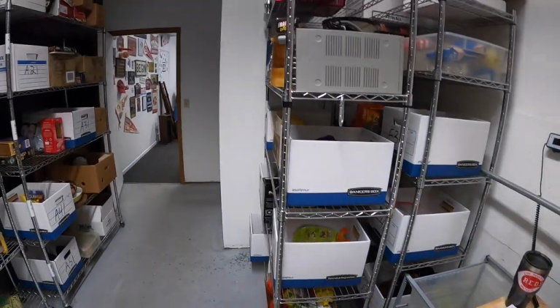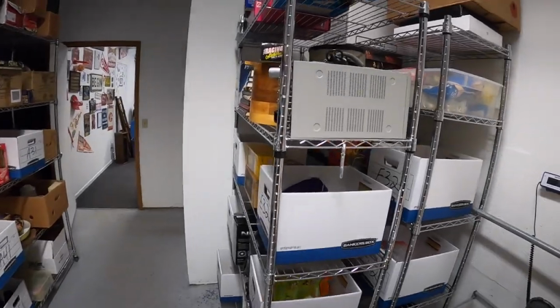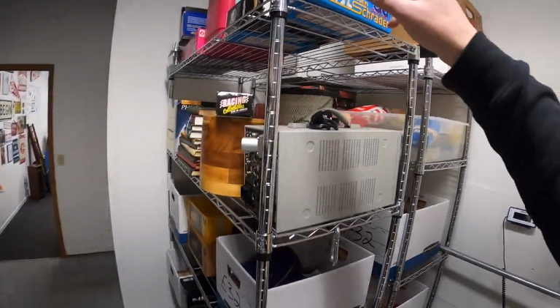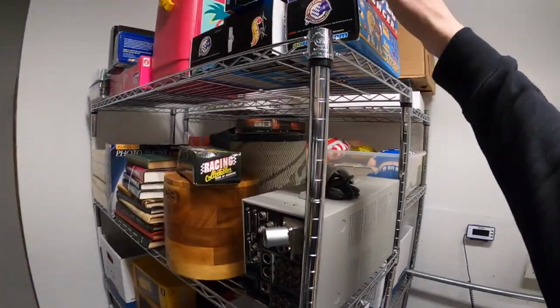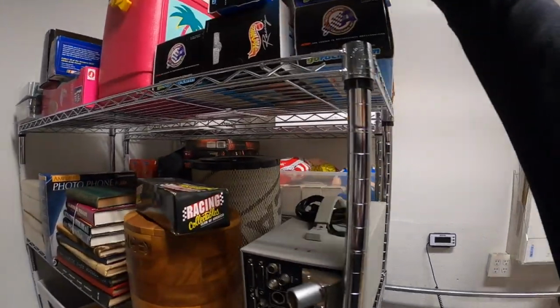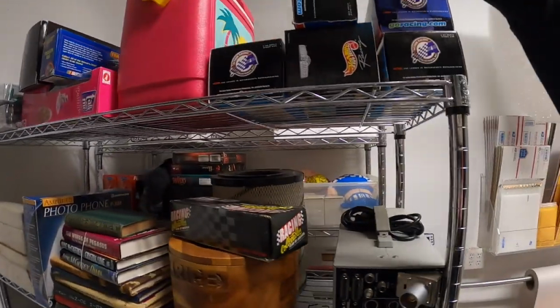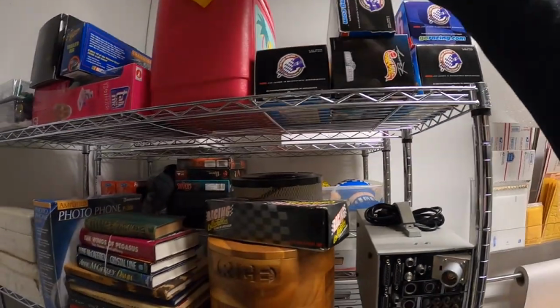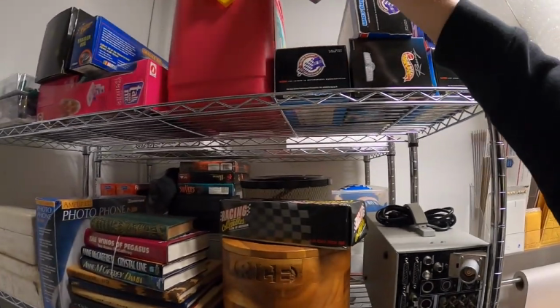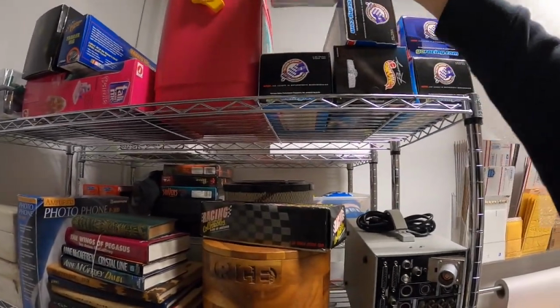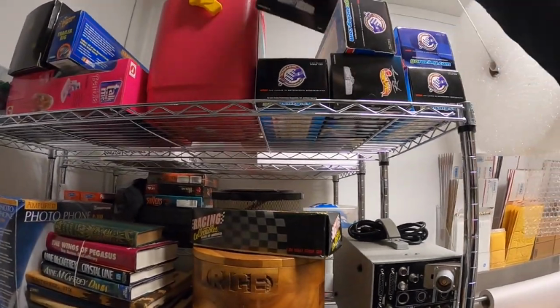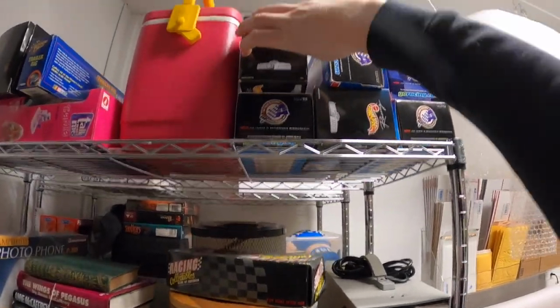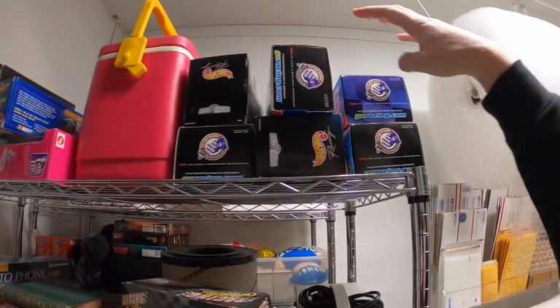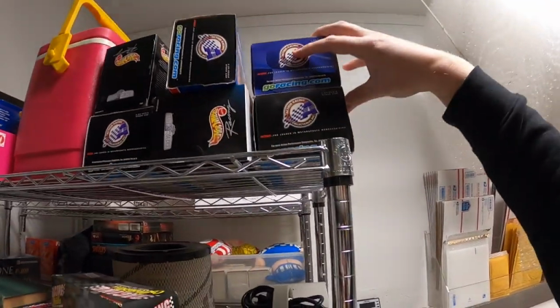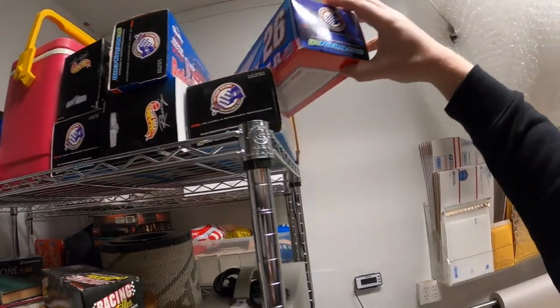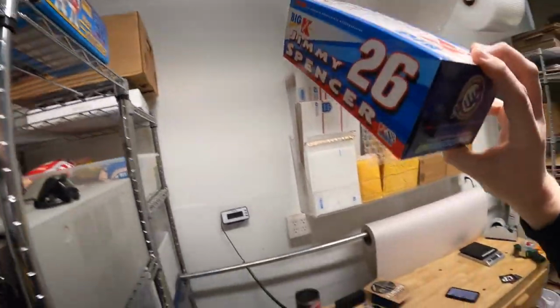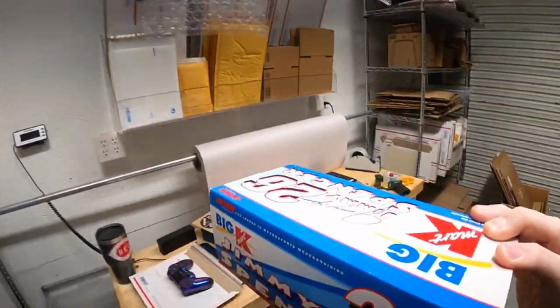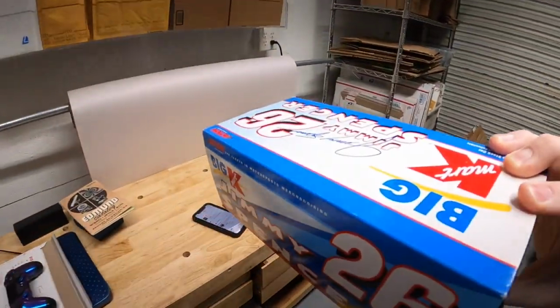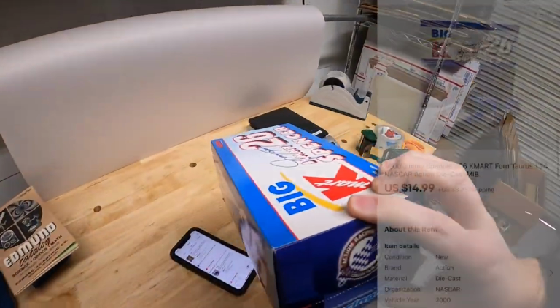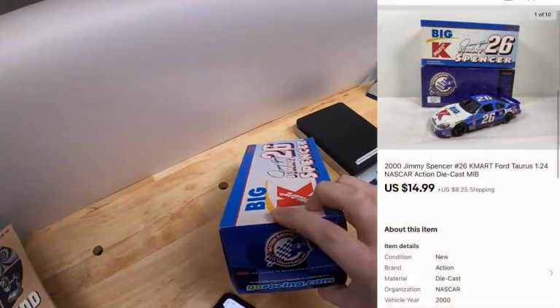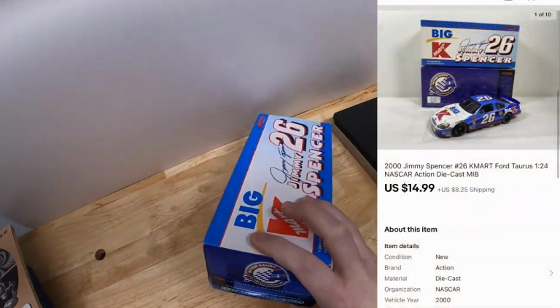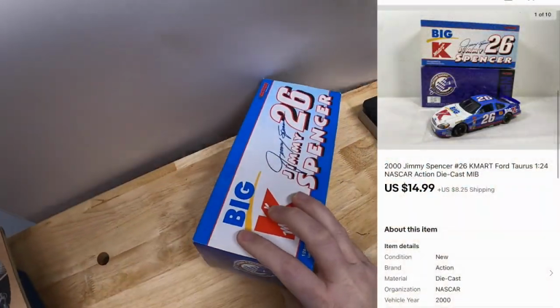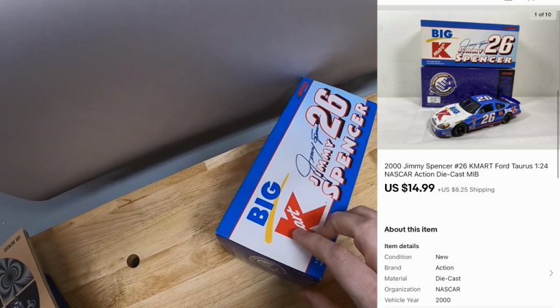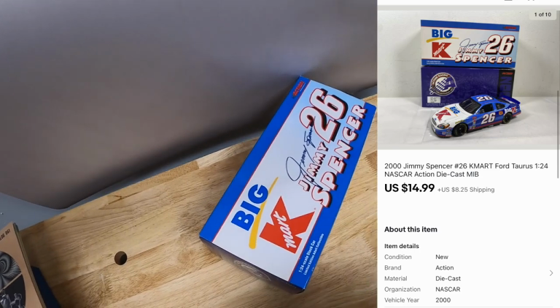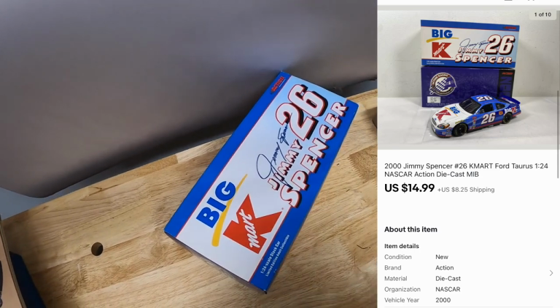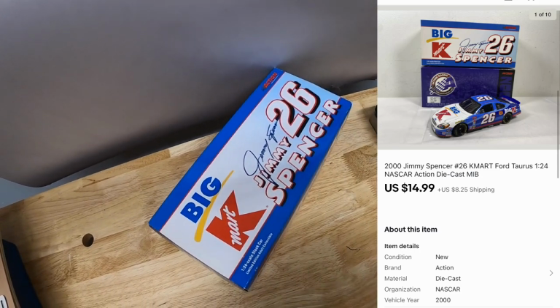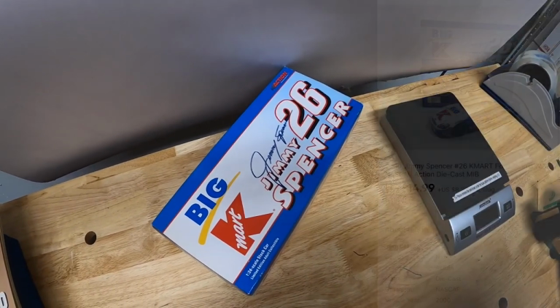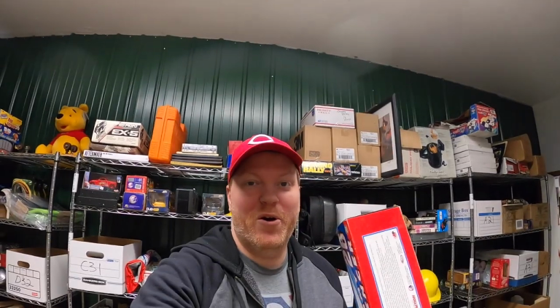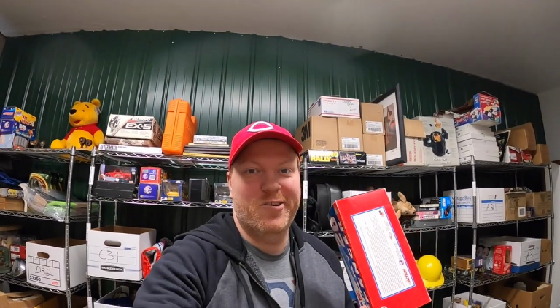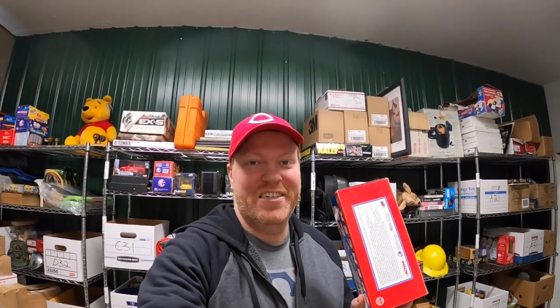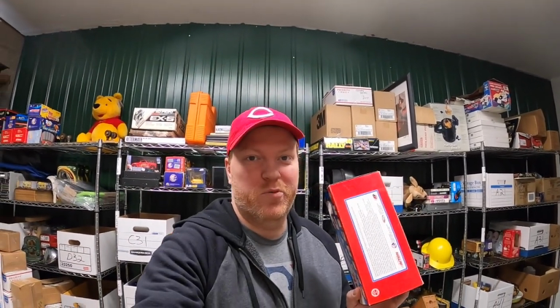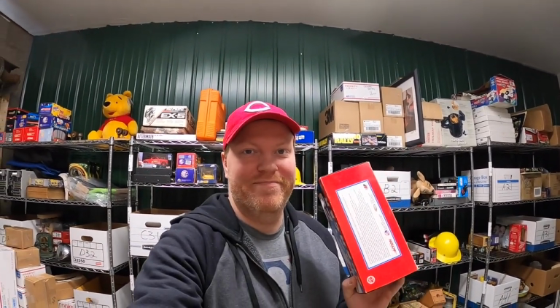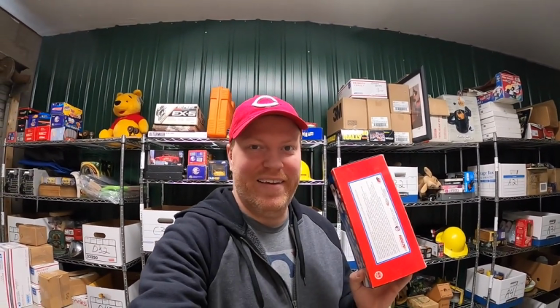Next thing is a die-cast car — it's this Jimmy Spencer right here. I've got about $5 into this one; it sold for $14.99 plus shipping. Viewer Bart got this car — thanks for the support, Bart, hope you like it.